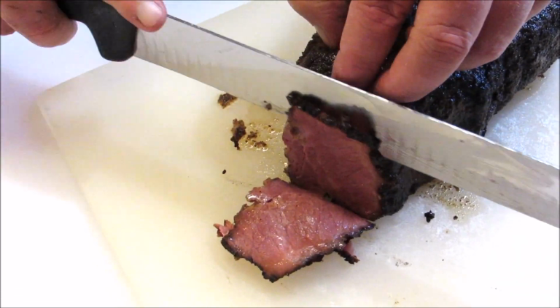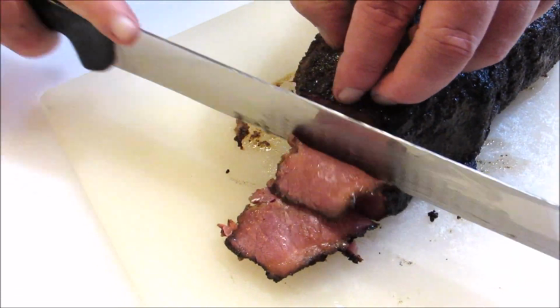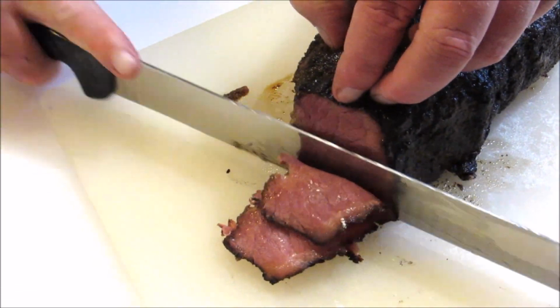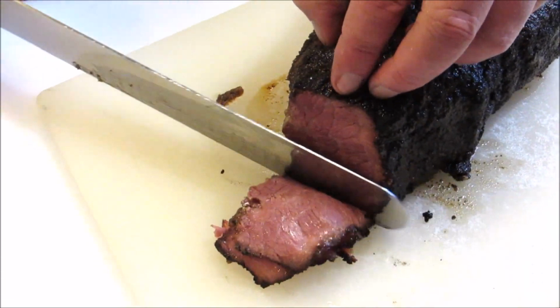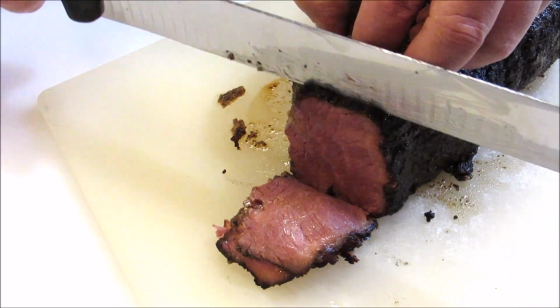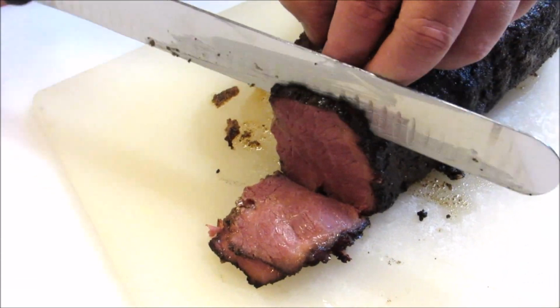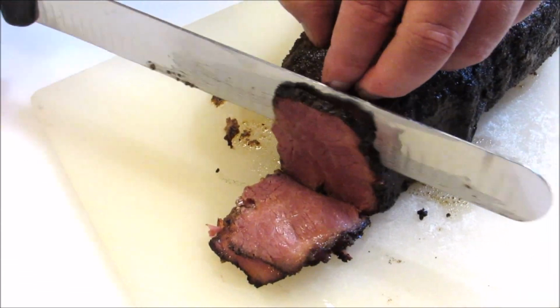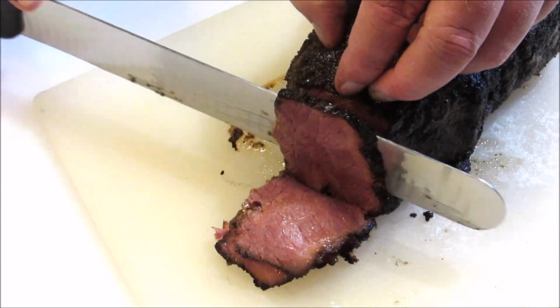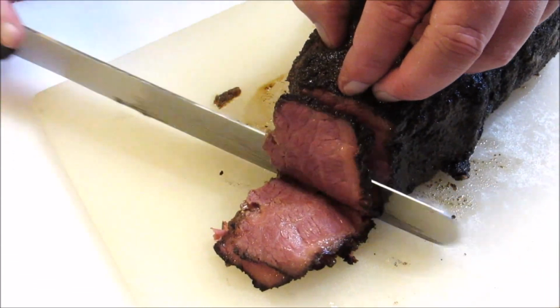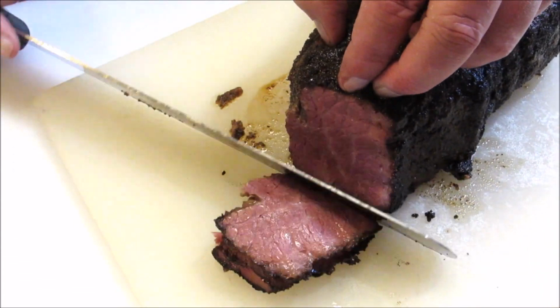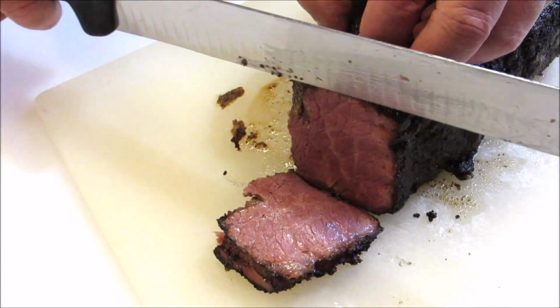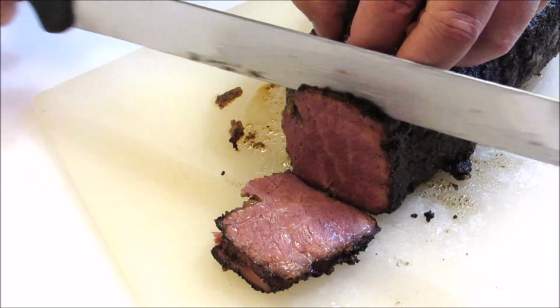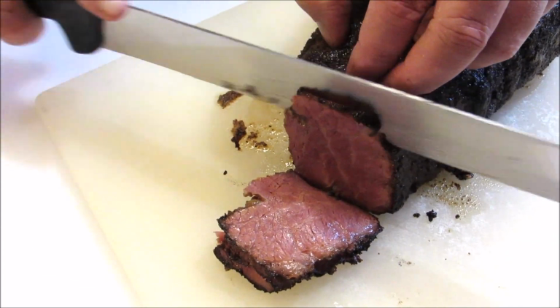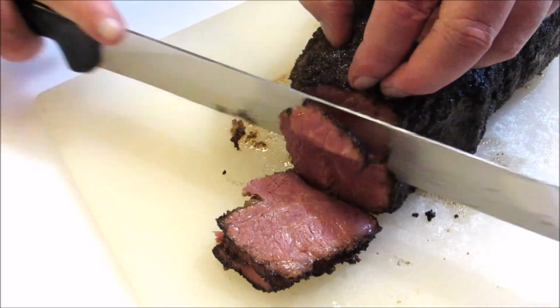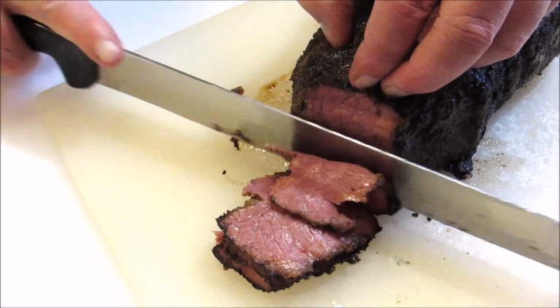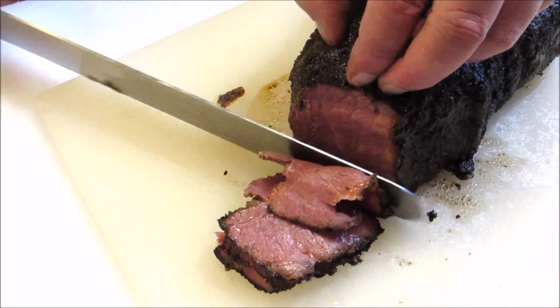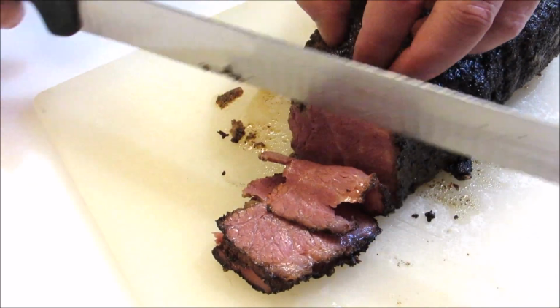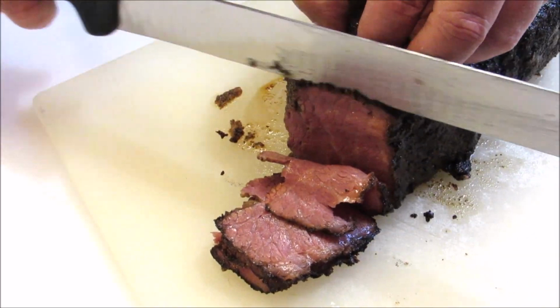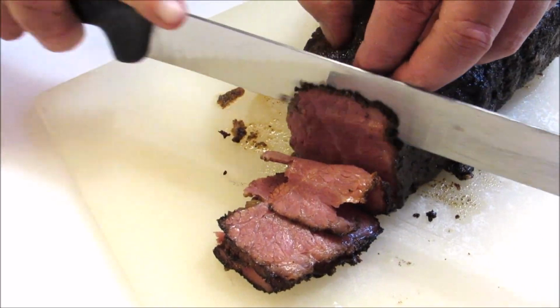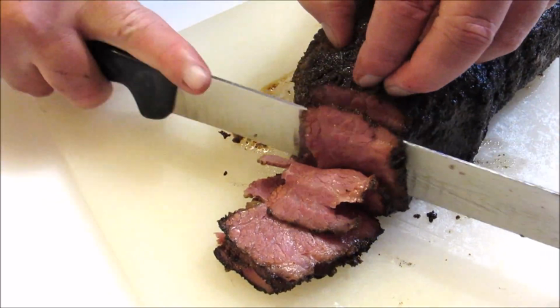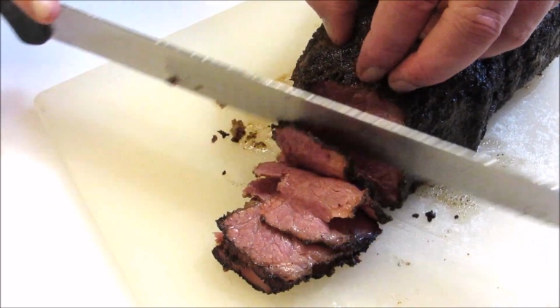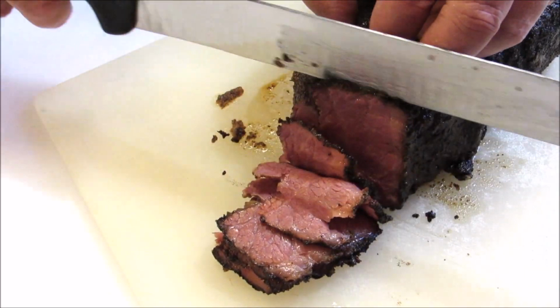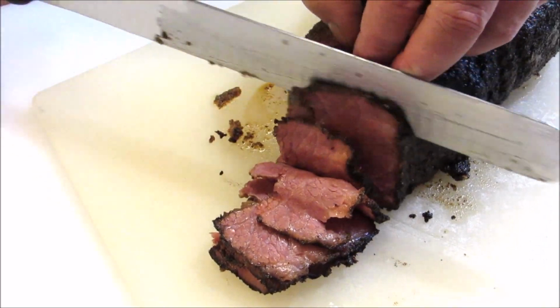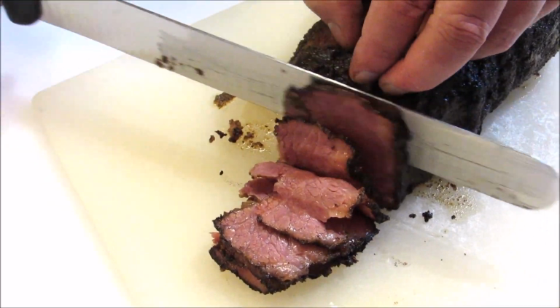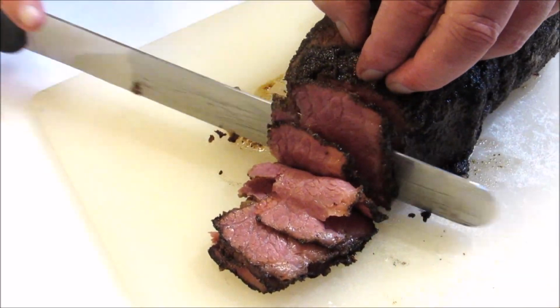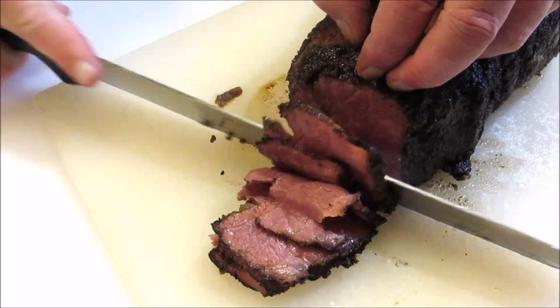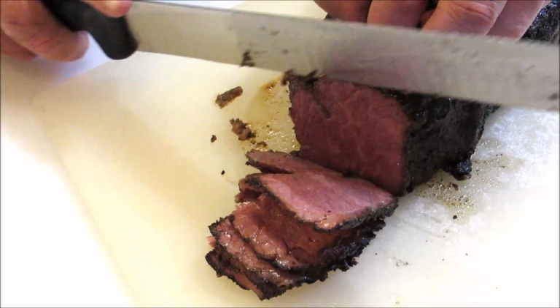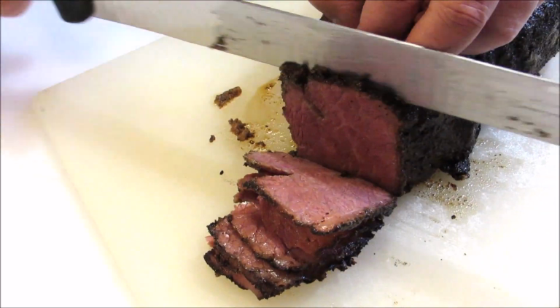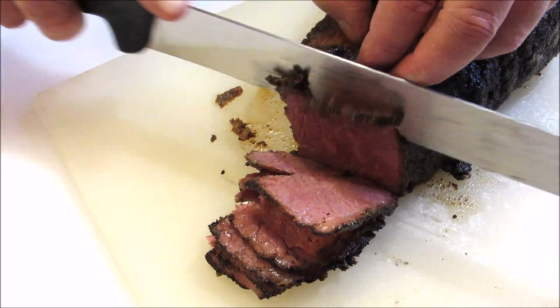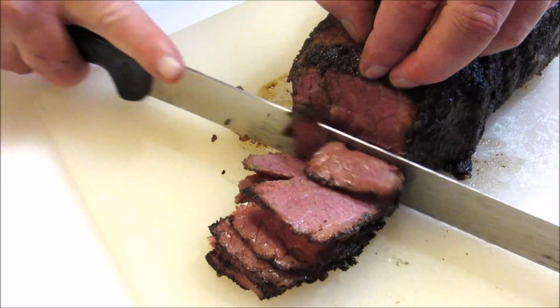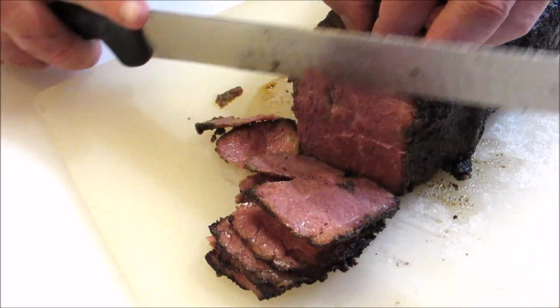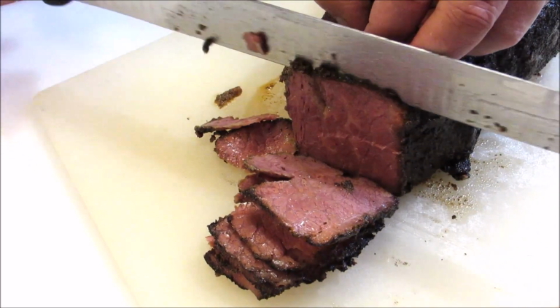If you like this video, please give it a thumbs up. Also, if you're not already subscribed, hit that subscribe button and come back every Tuesday and Thursday for a new cooking video.